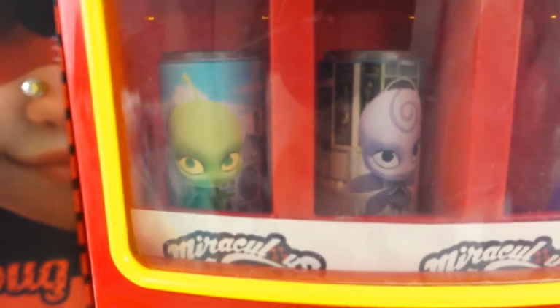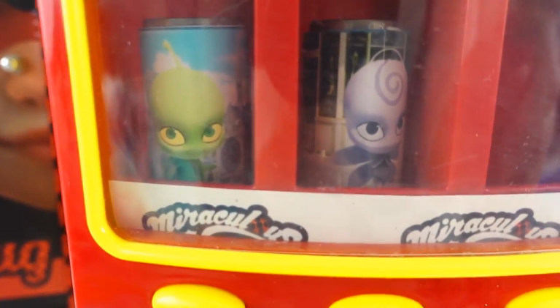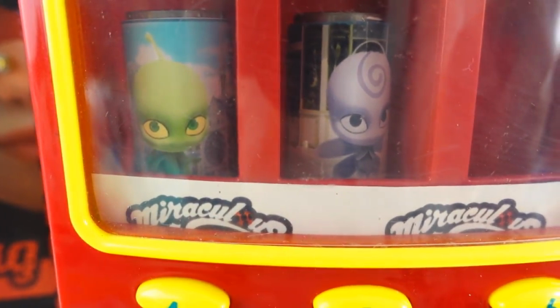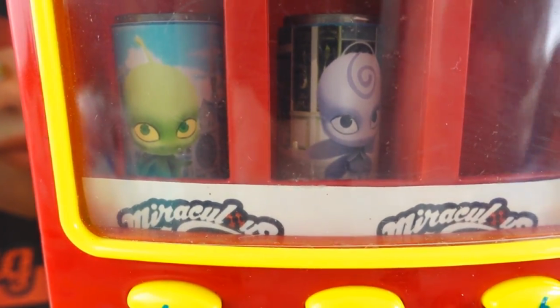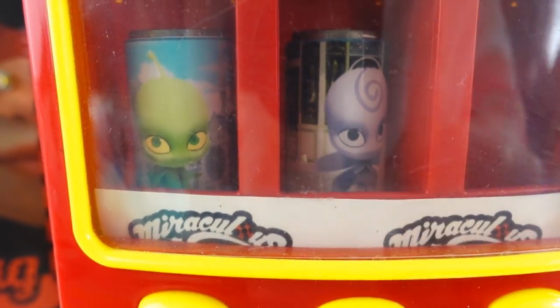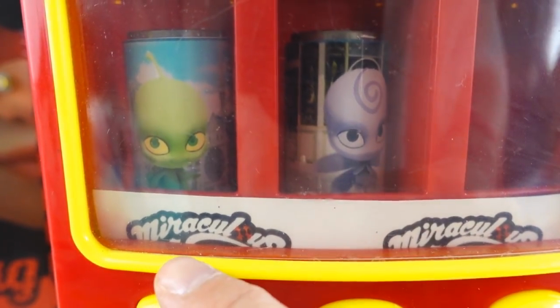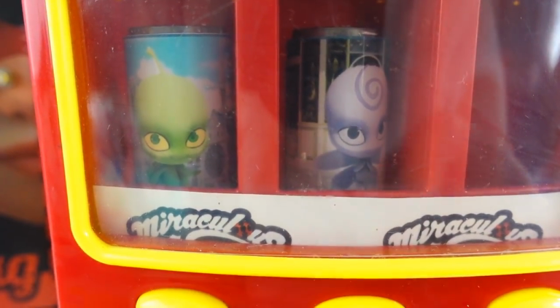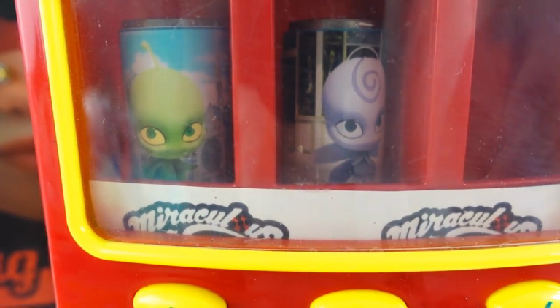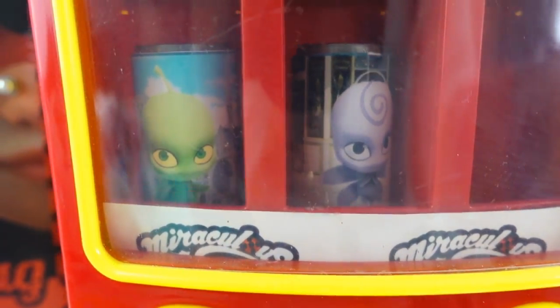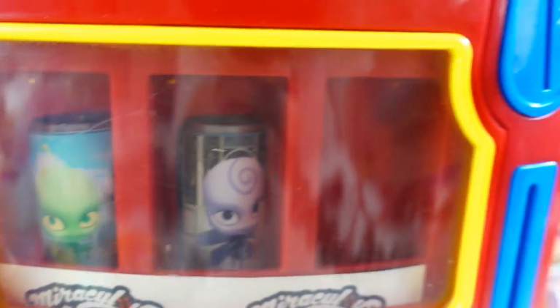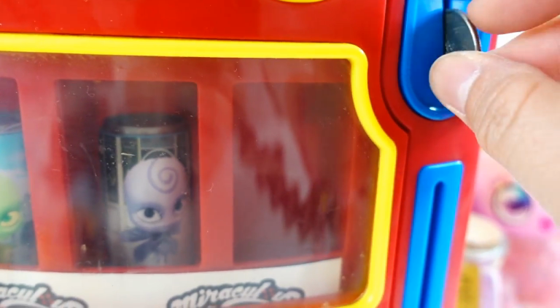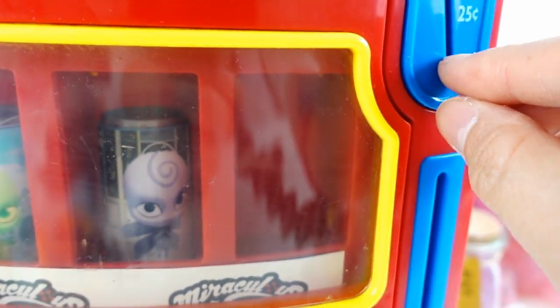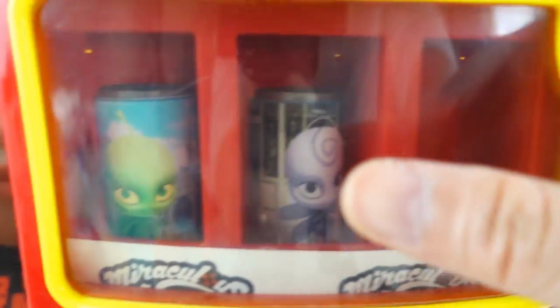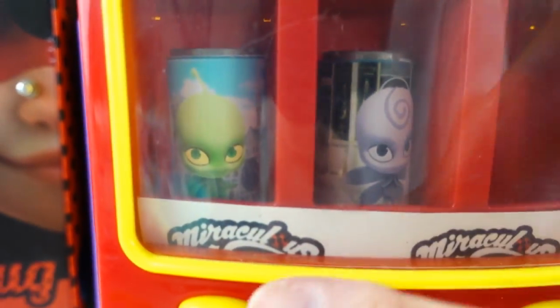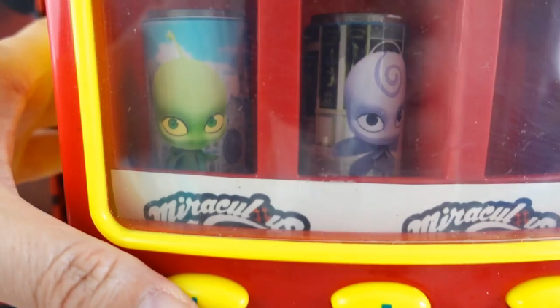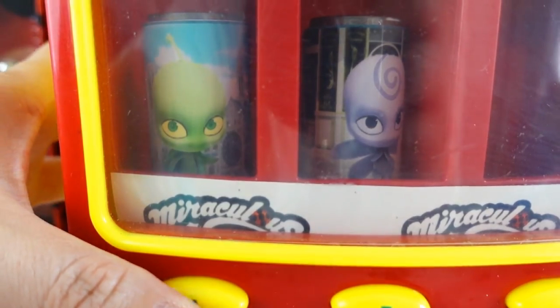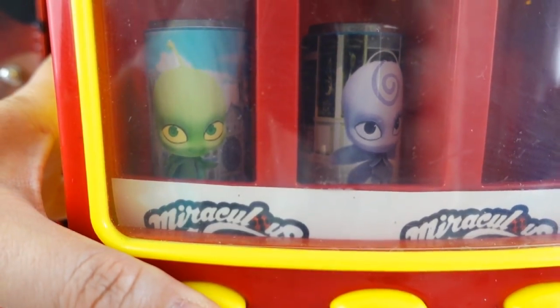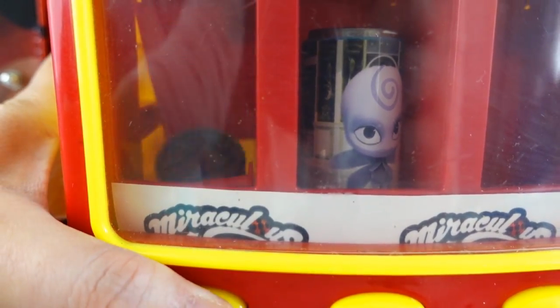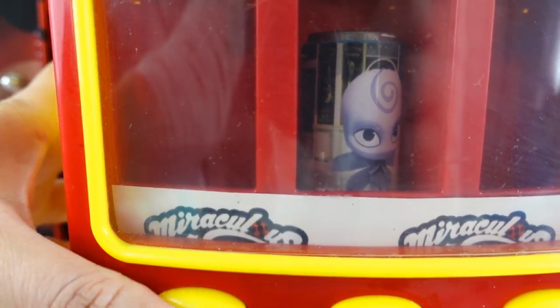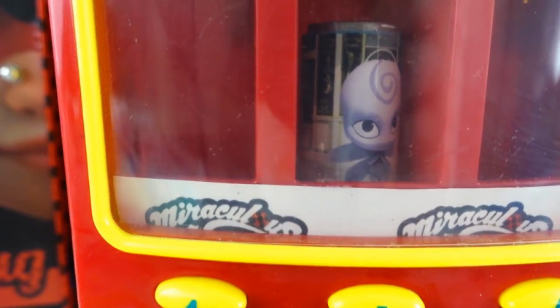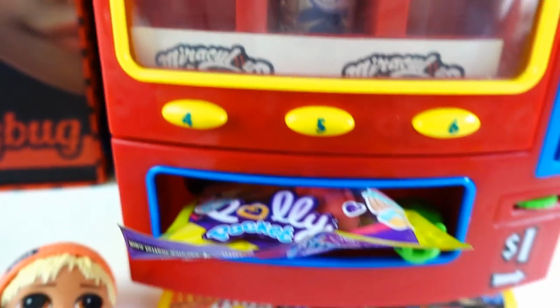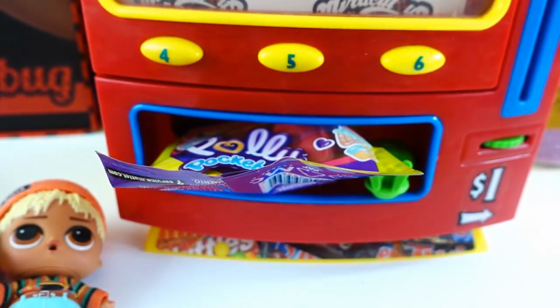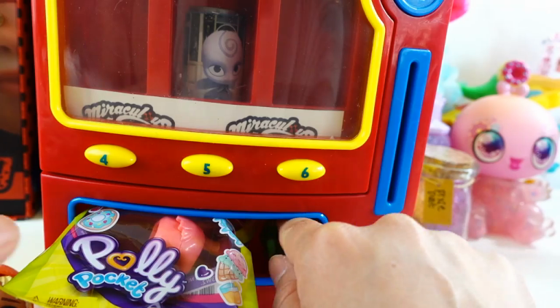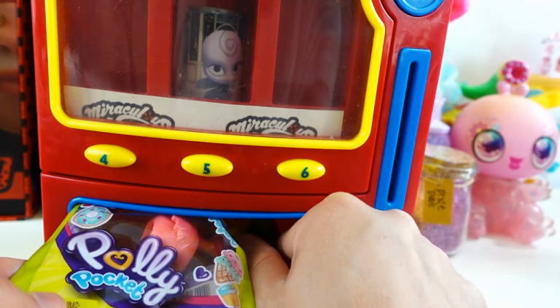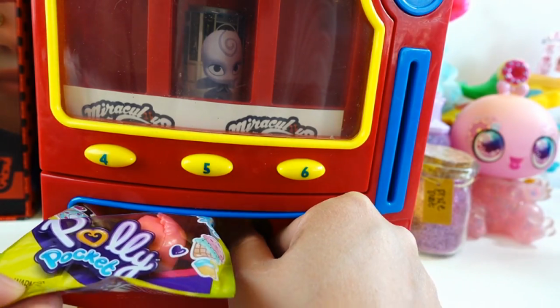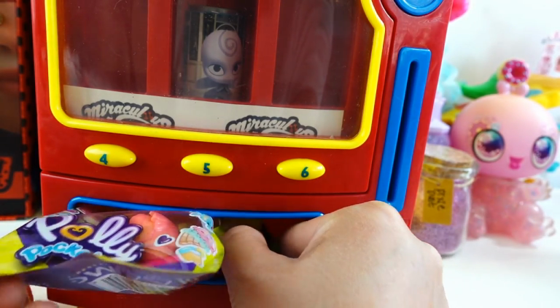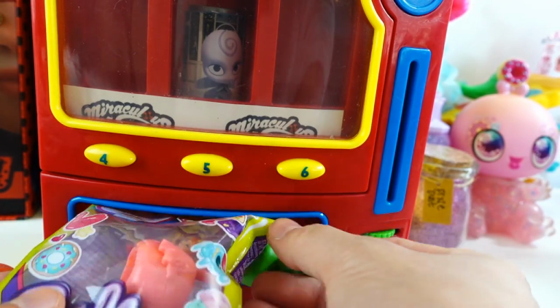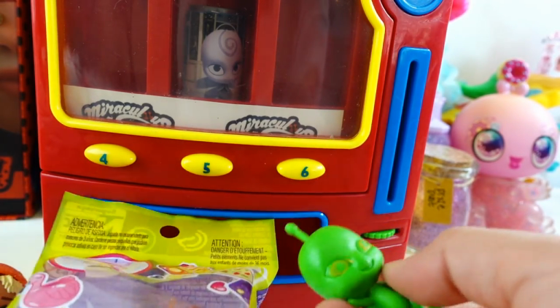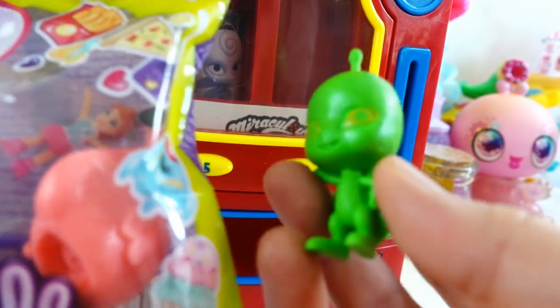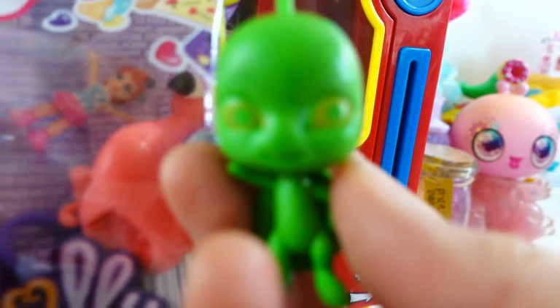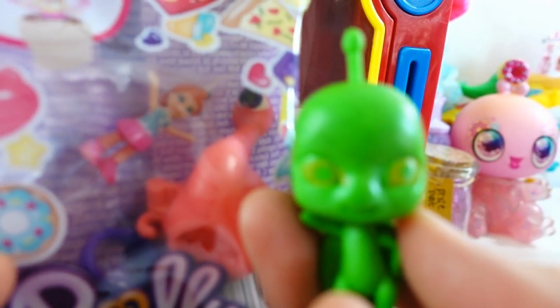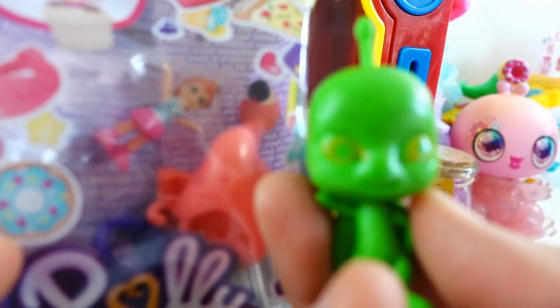Alright, two more to go. So we have Waze here. Let's go ahead and get him. Quarter. And press the button for Waze. And here's Waze!